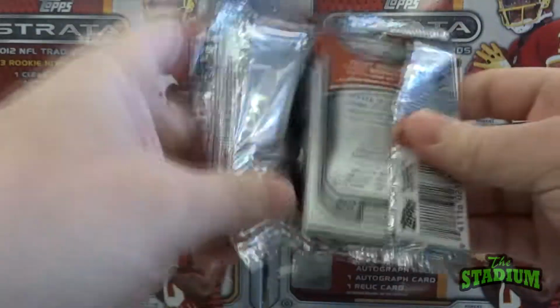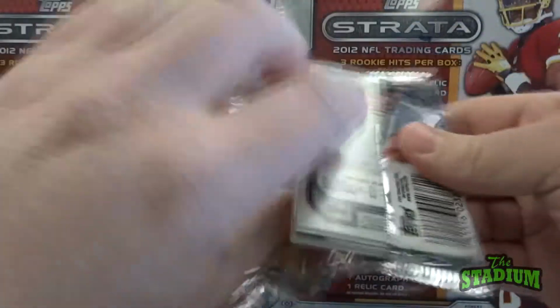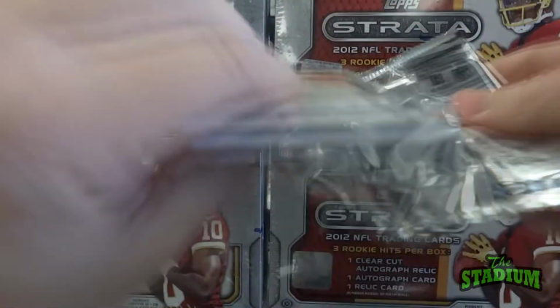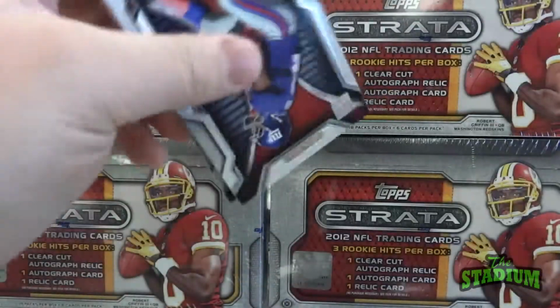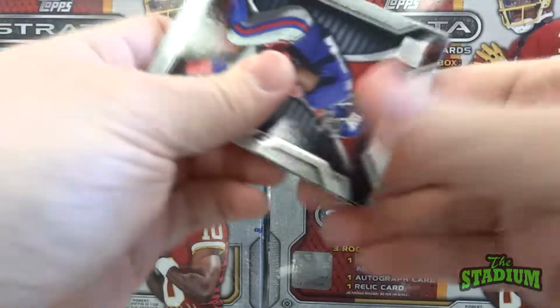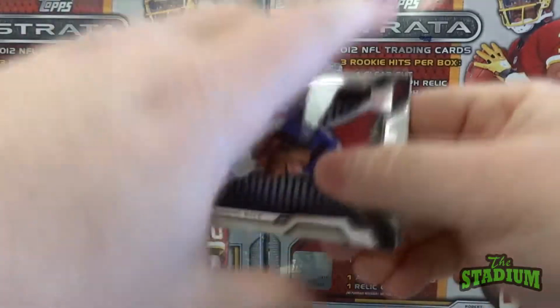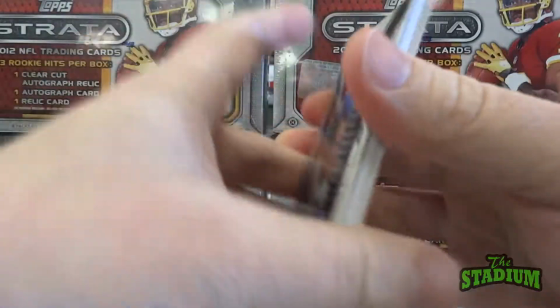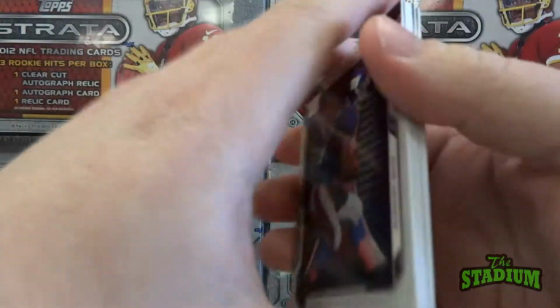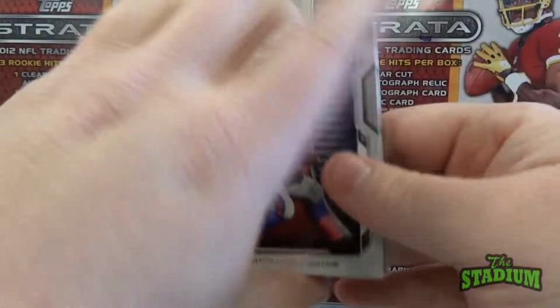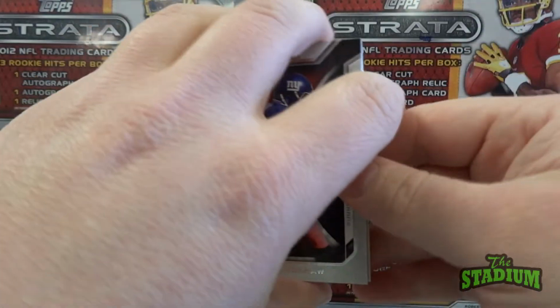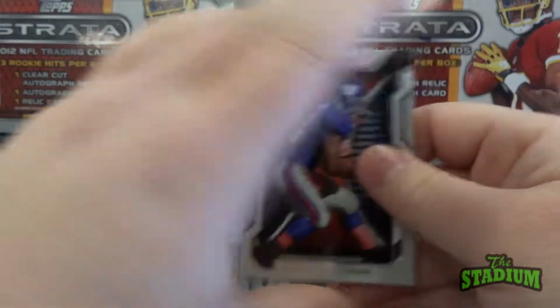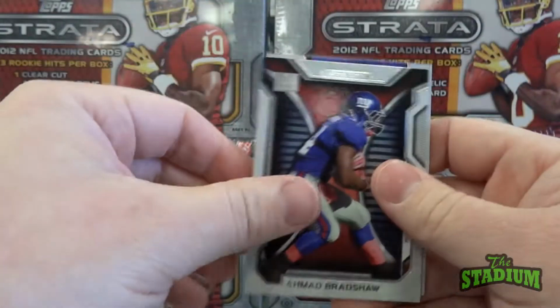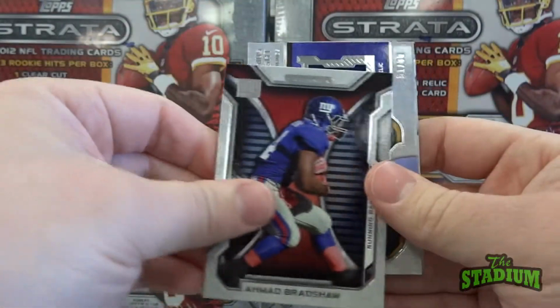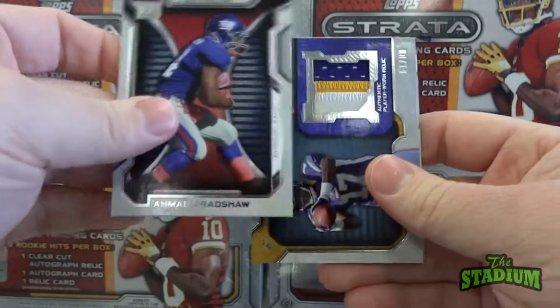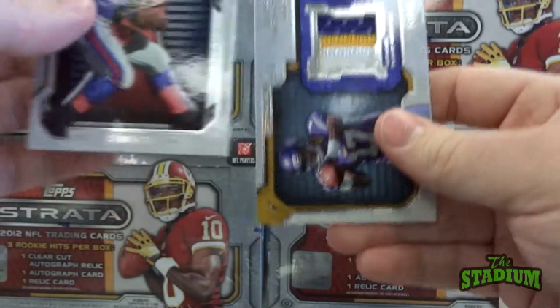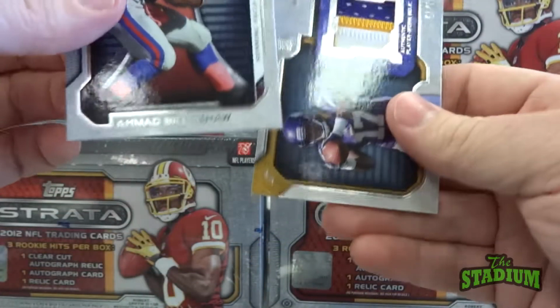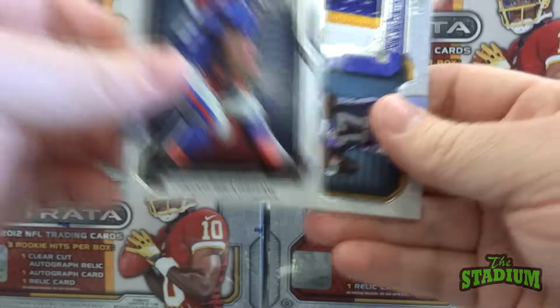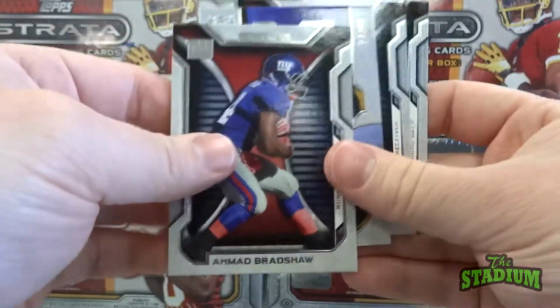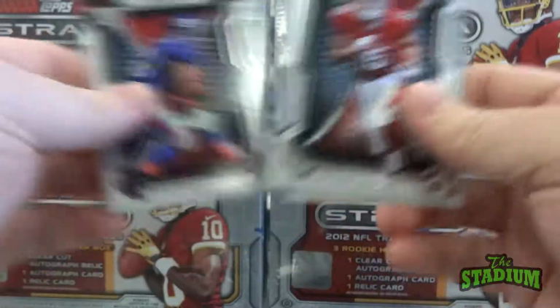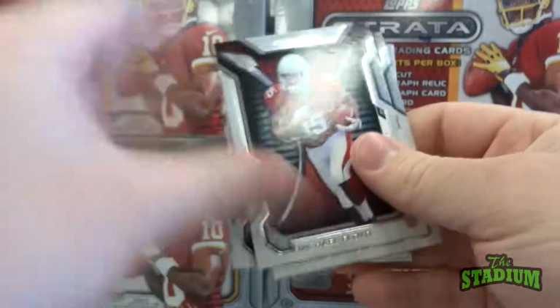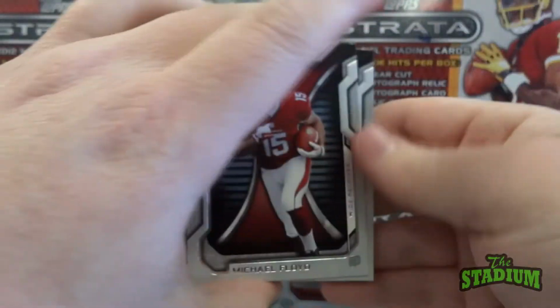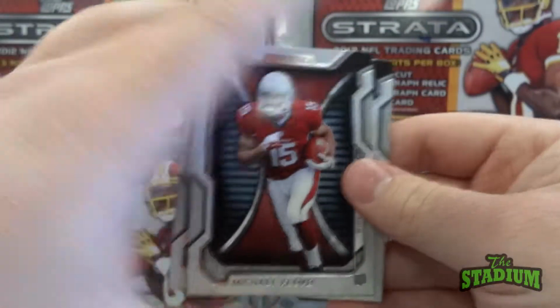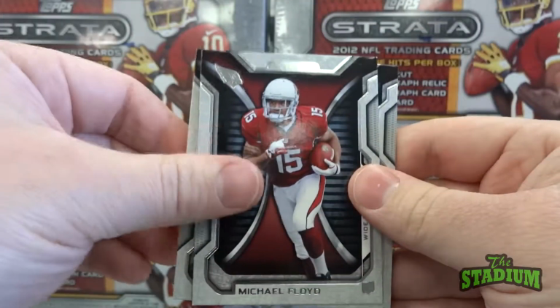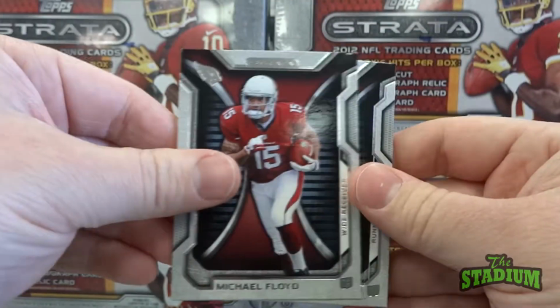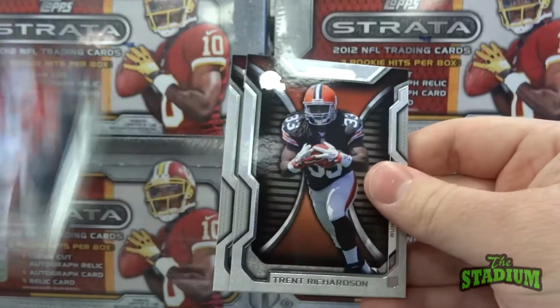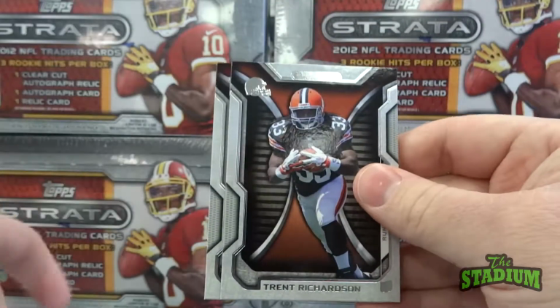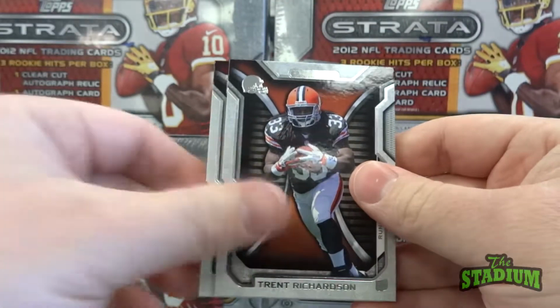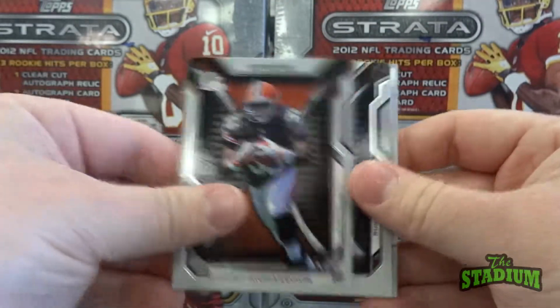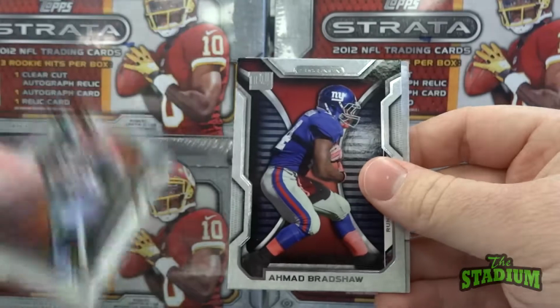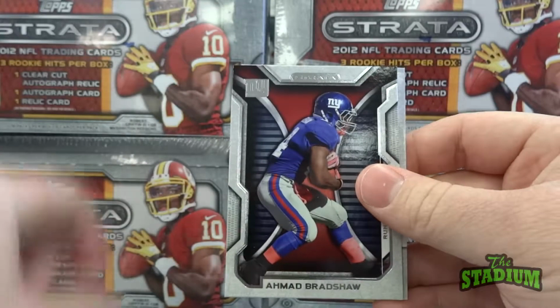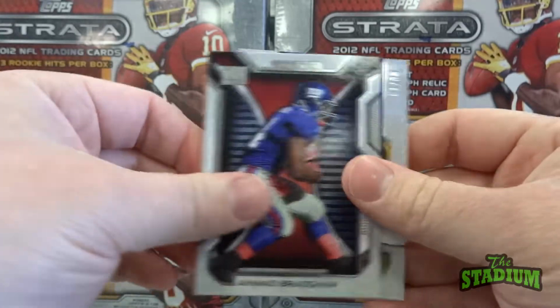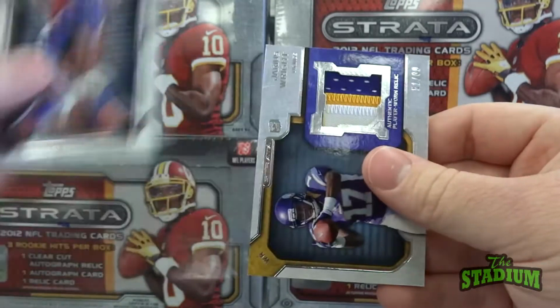This year at the store we've had four RG3 autographs pulled, so hopefully we'll see another one of those today. Trent Richardson rookie — always good.